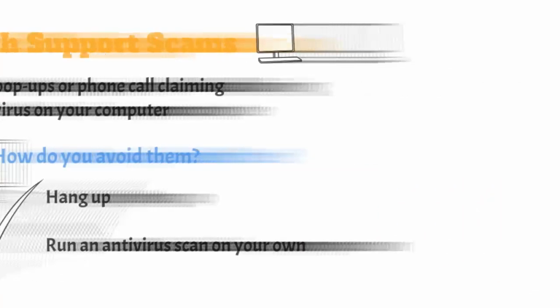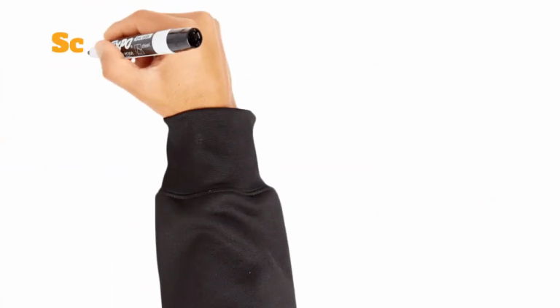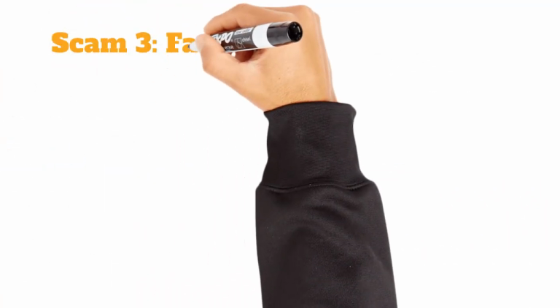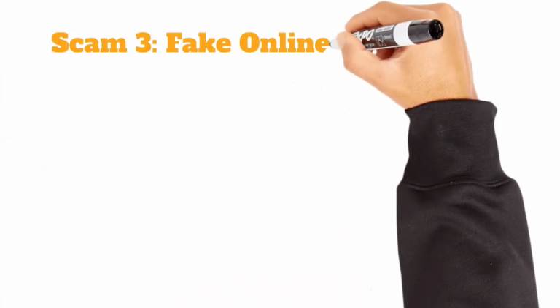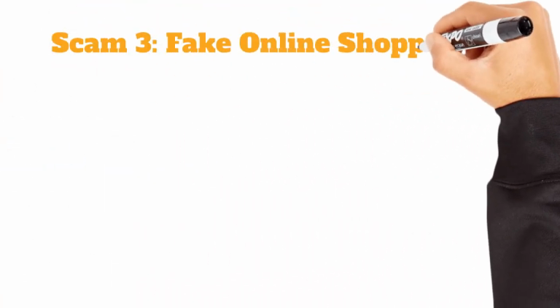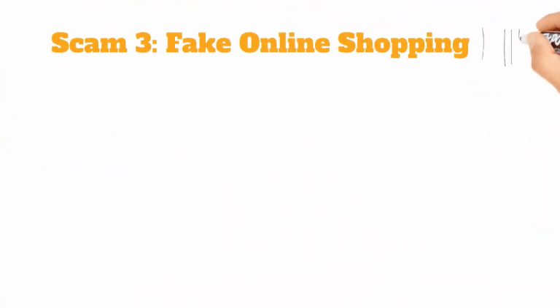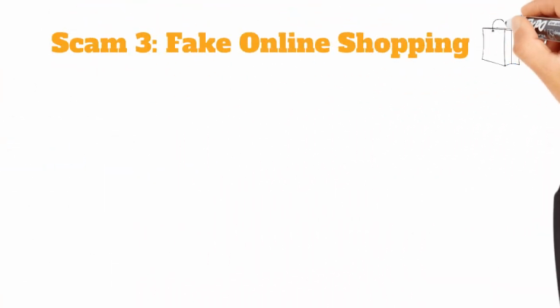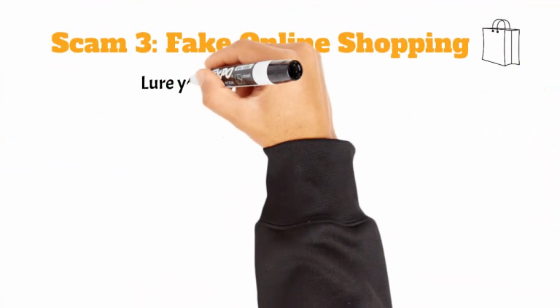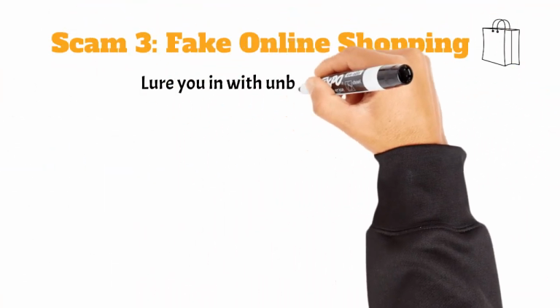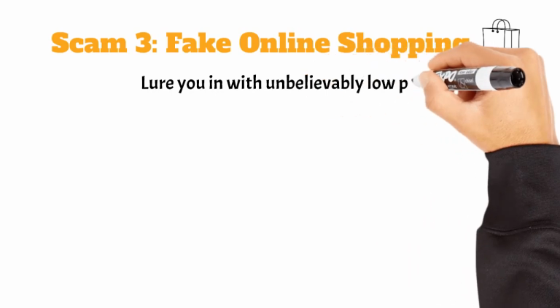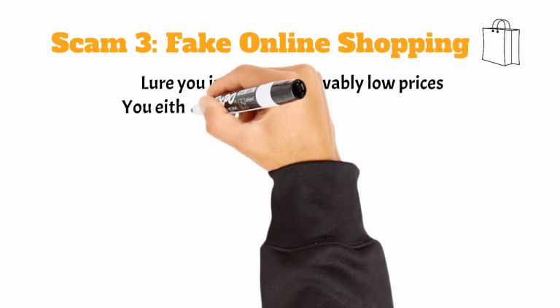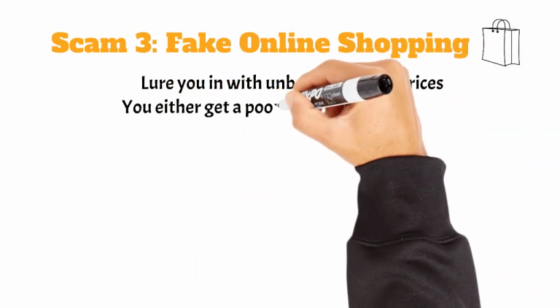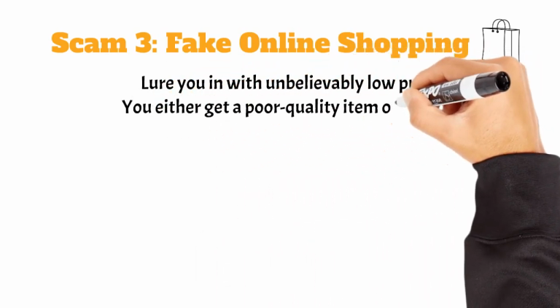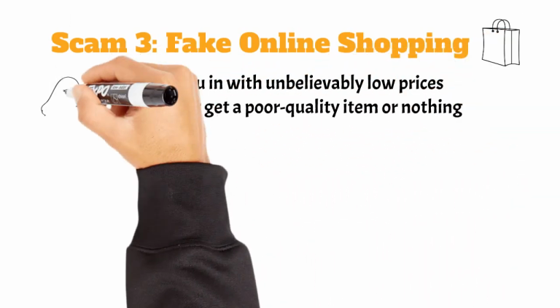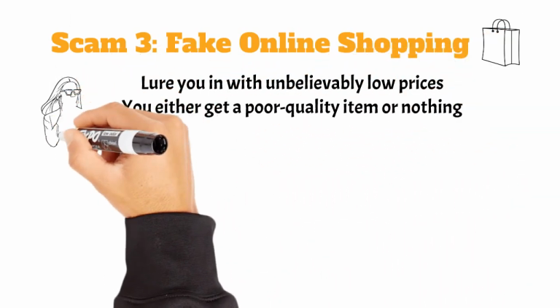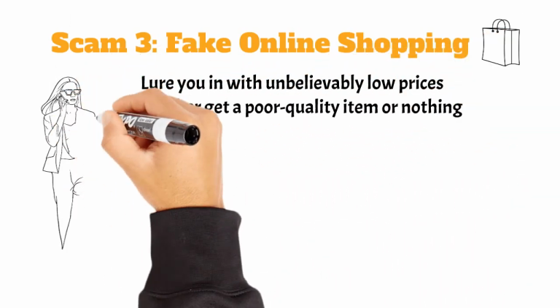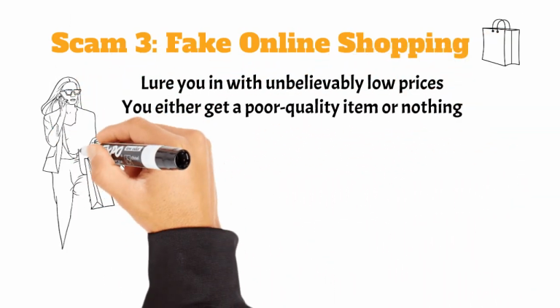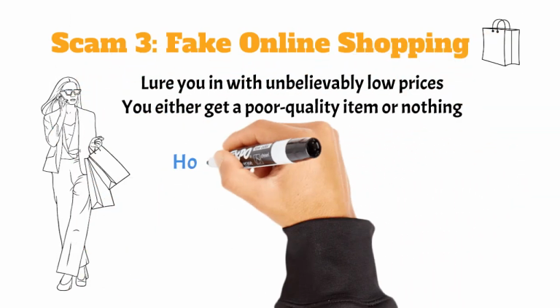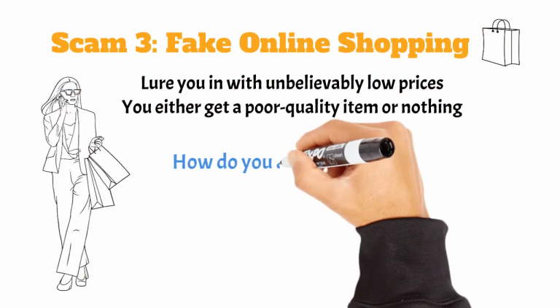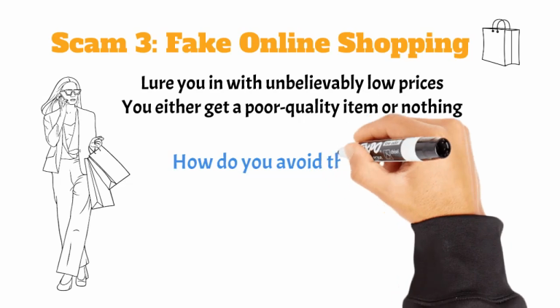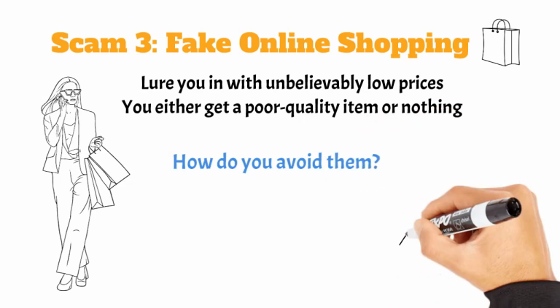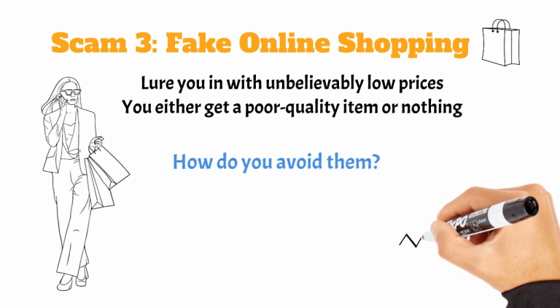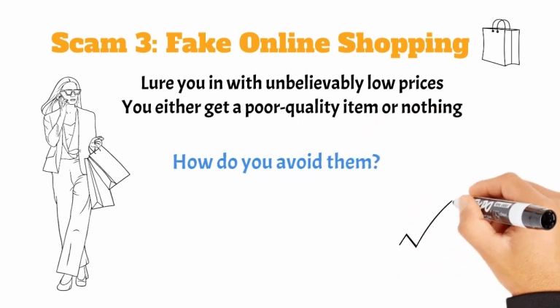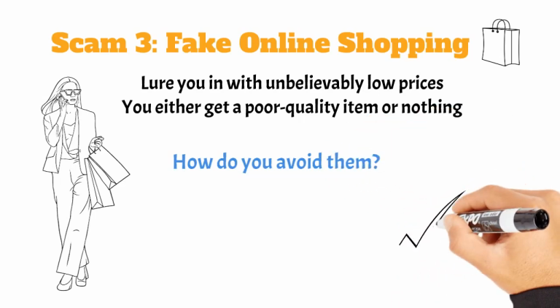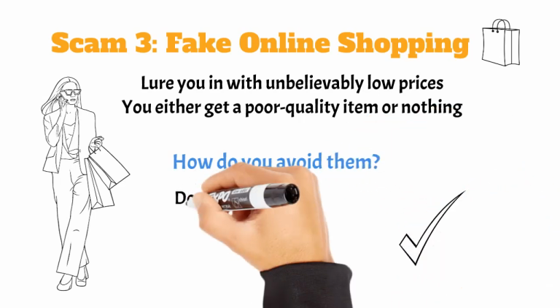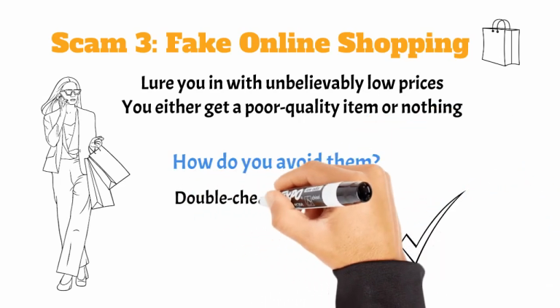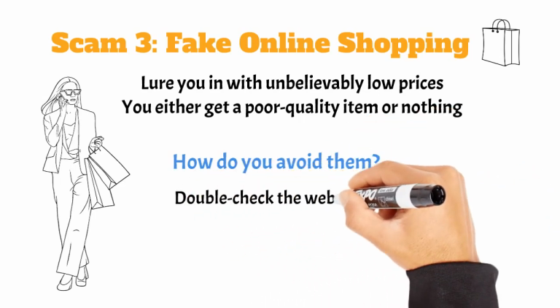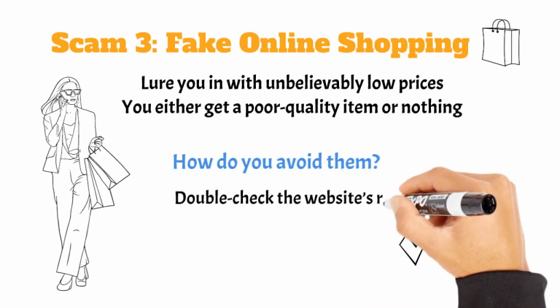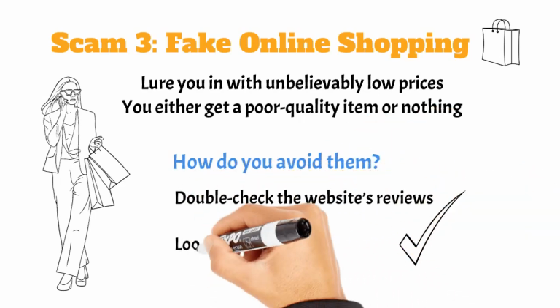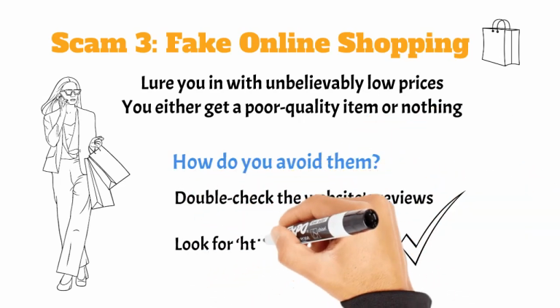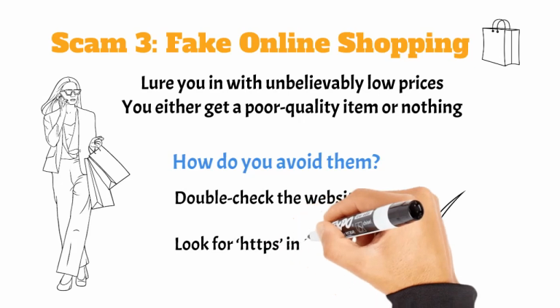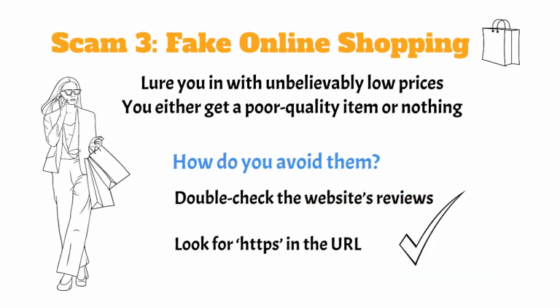Next up: fake online shopping websites. They lure you in with unbelievably low prices, but you either get a poor quality item or nothing at all. Always double-check the website's reviews and look for HTTPS in the URL to ensure the site is secure.